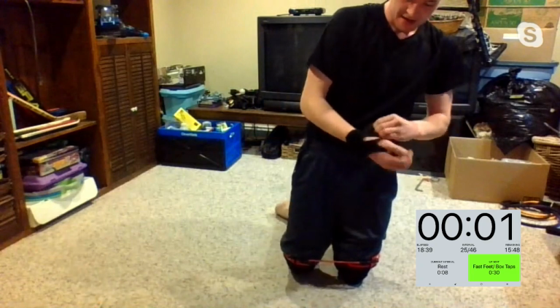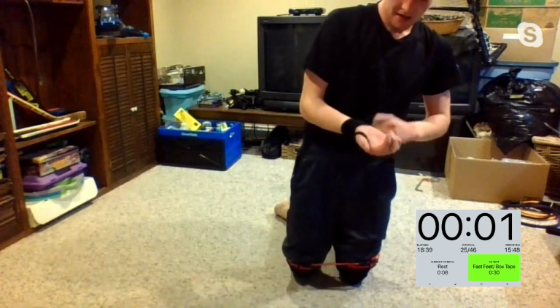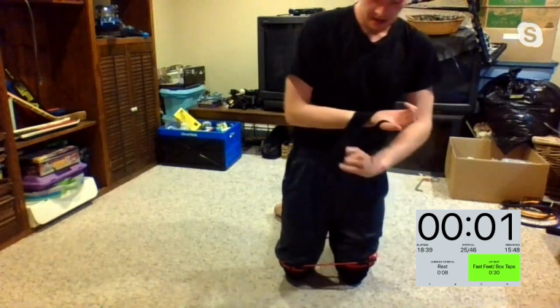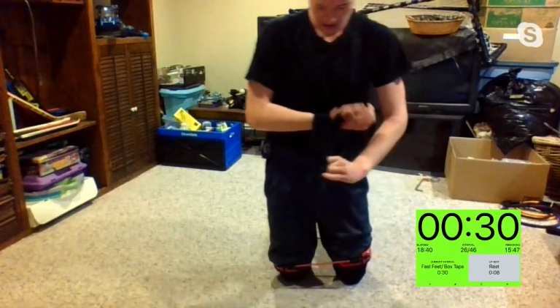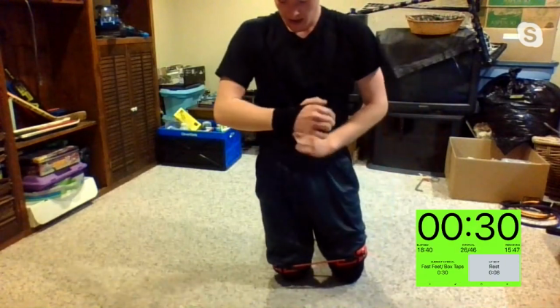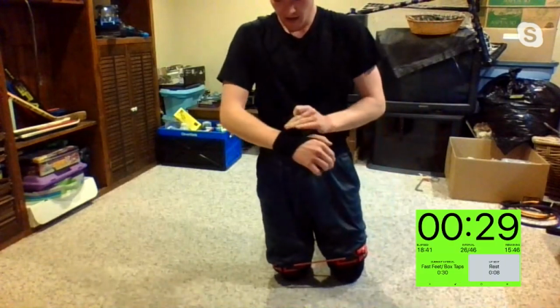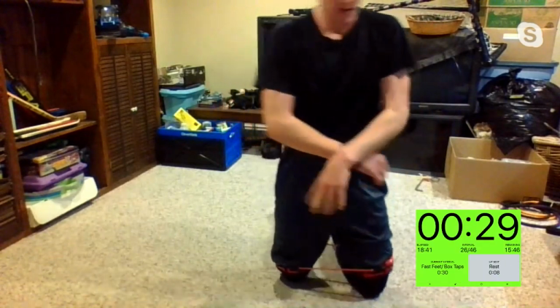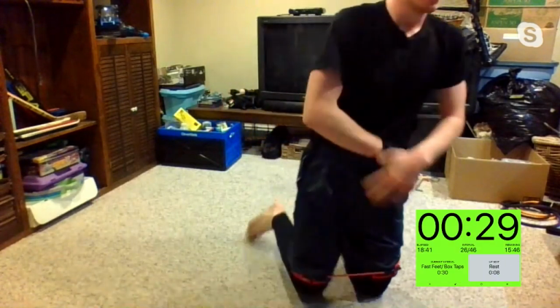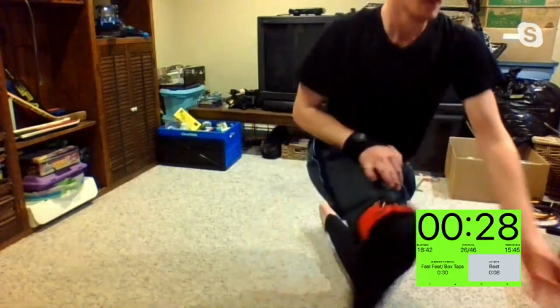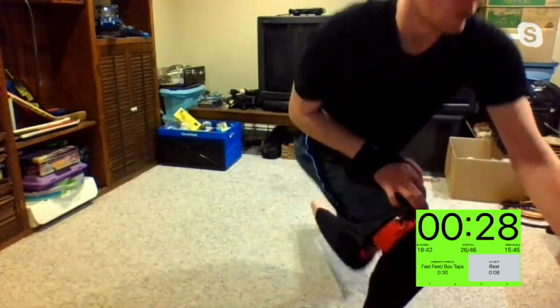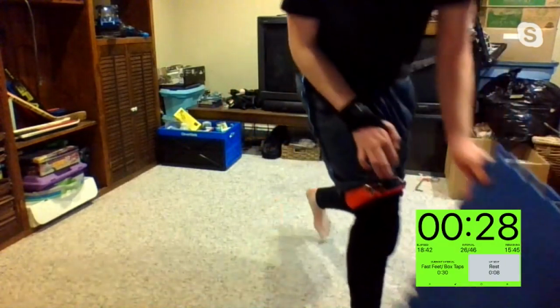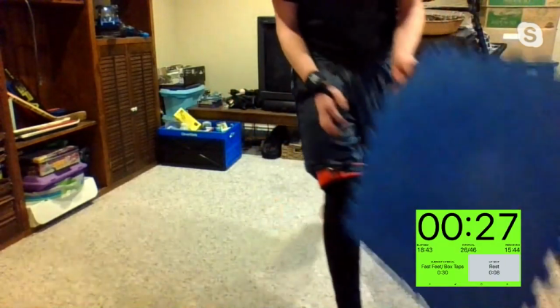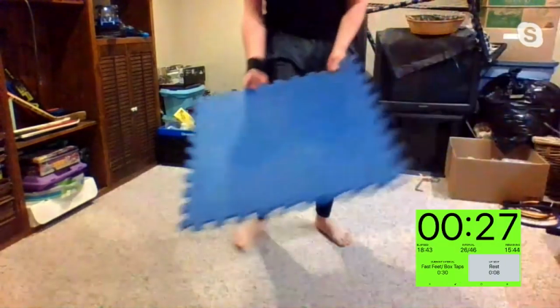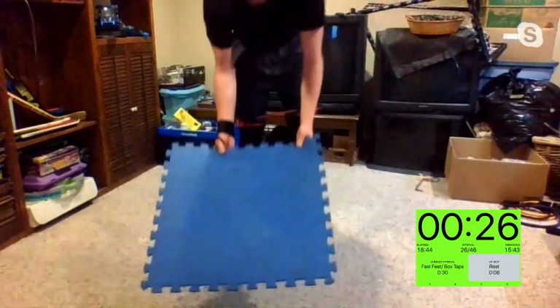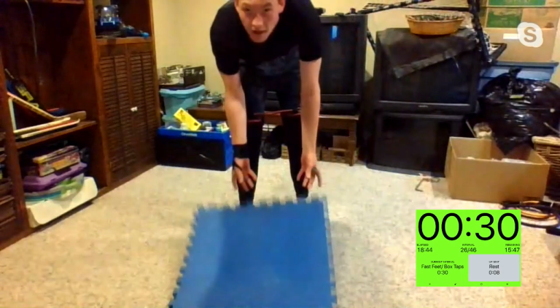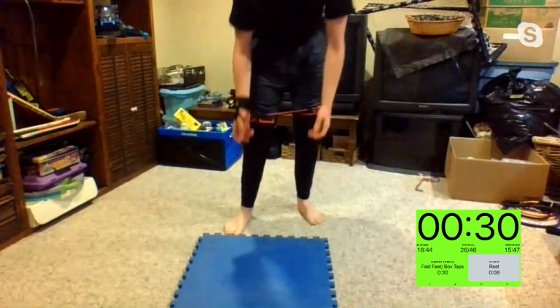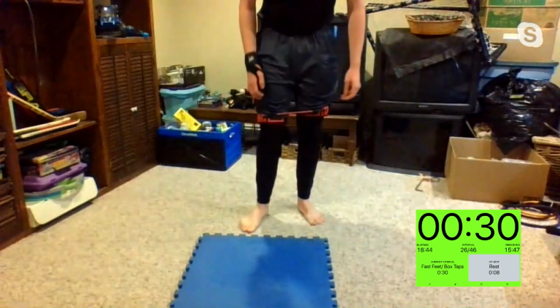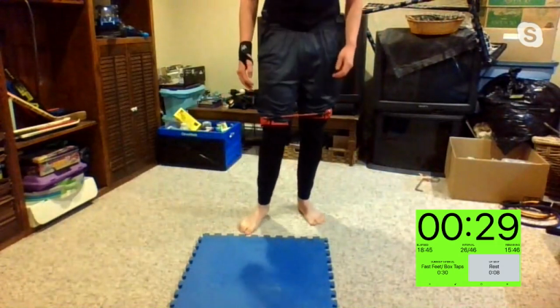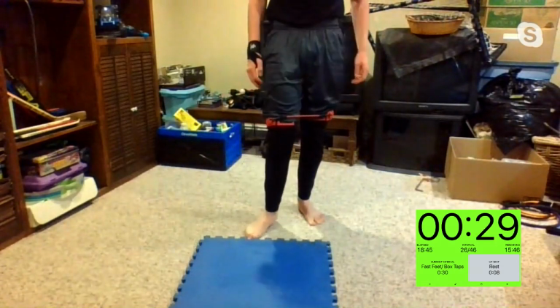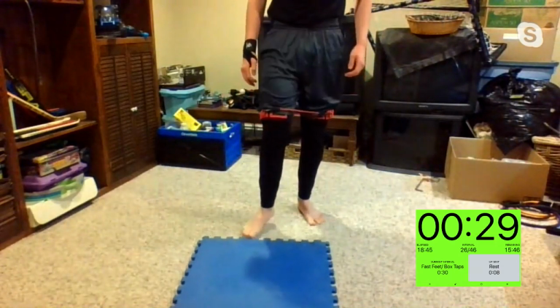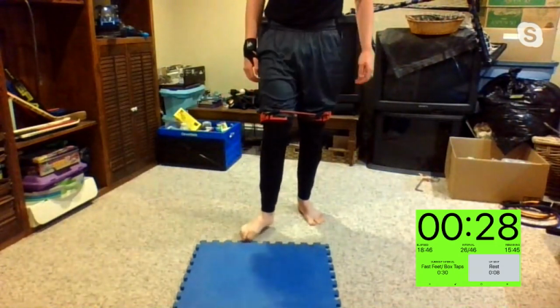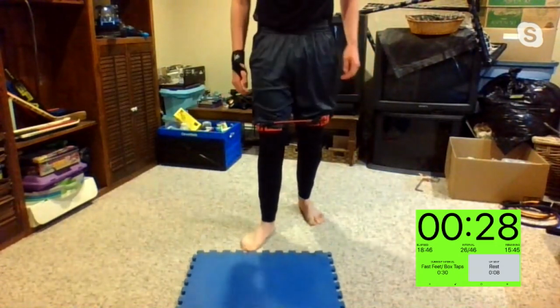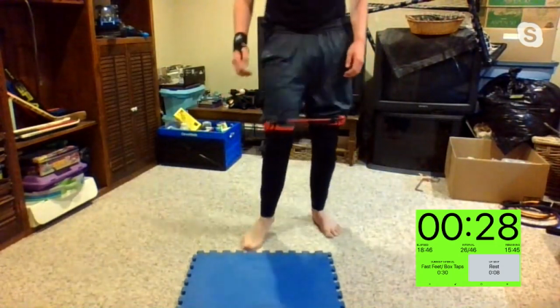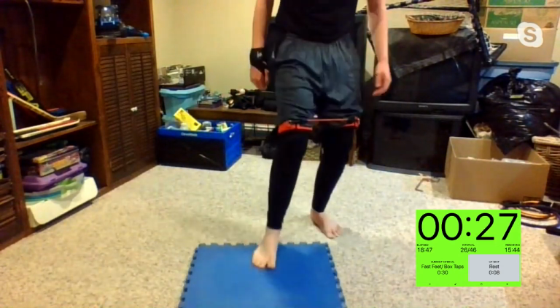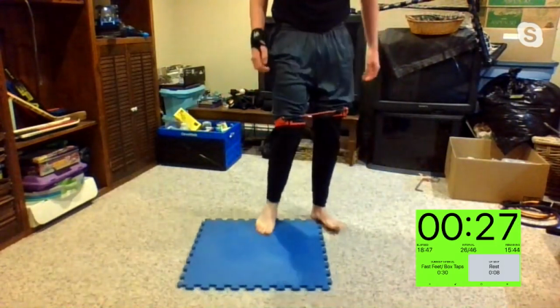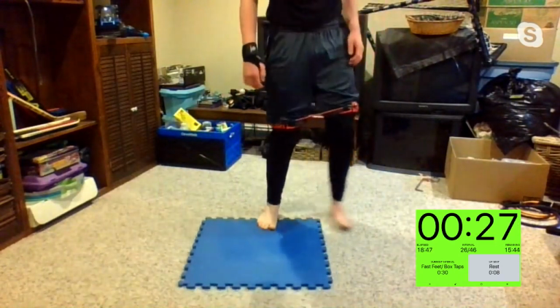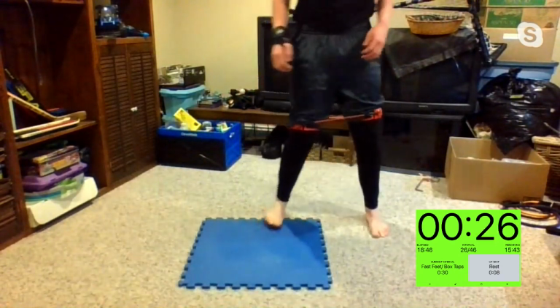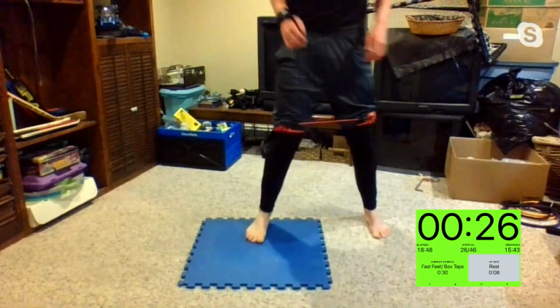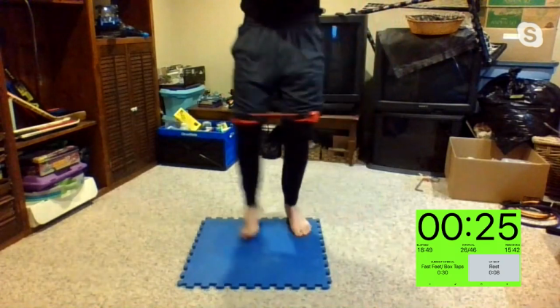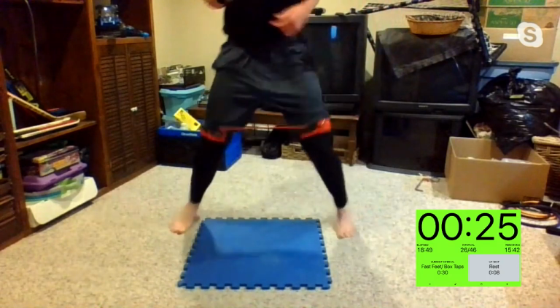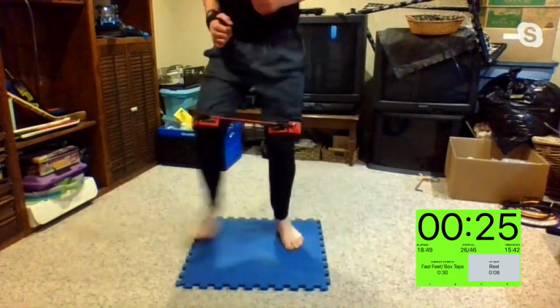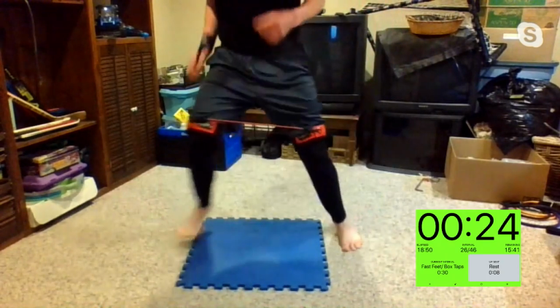Fast feet — let's get it. In three, two, one. In, in, out, out. In, in, out, out — as fast as you can. Let's see some speed.